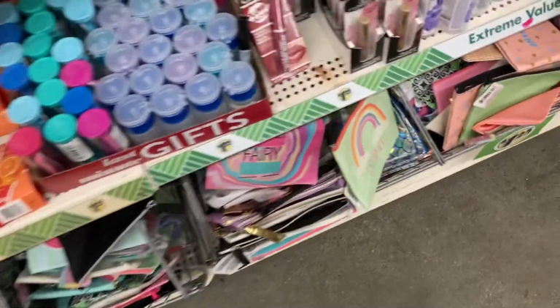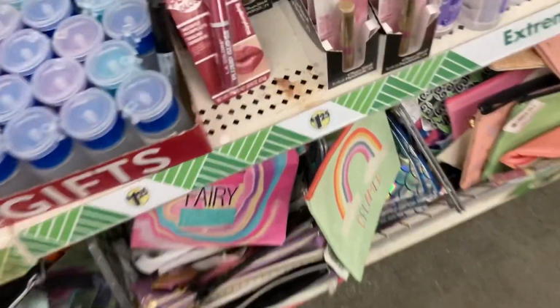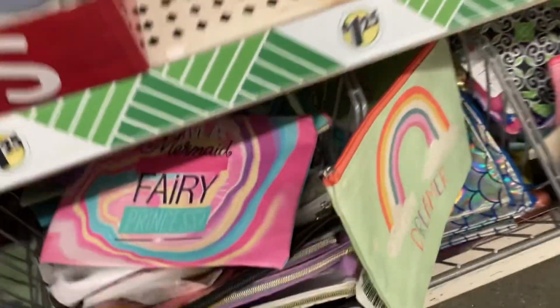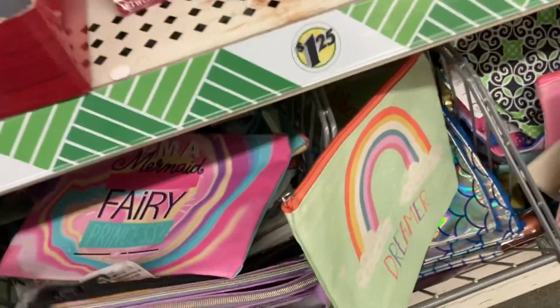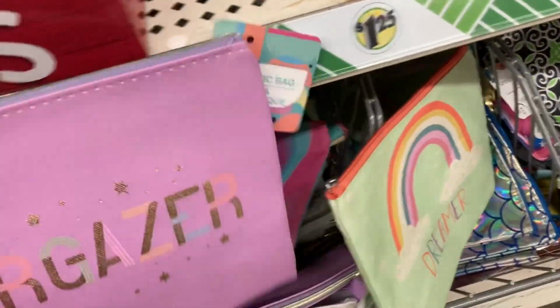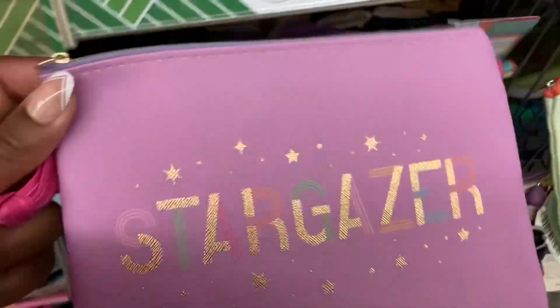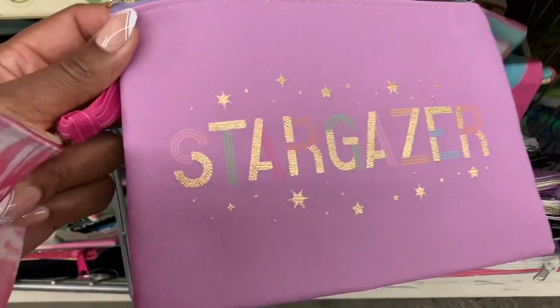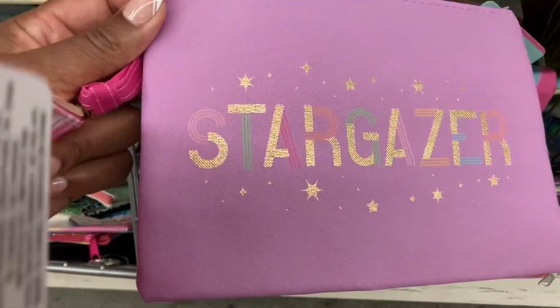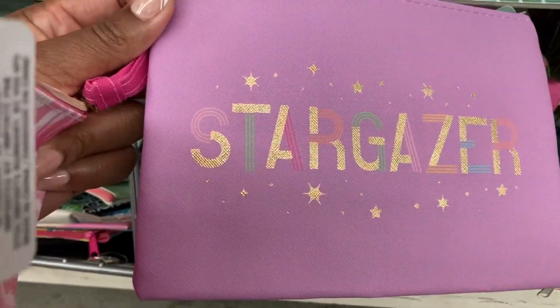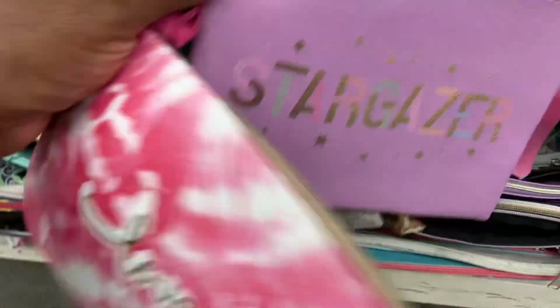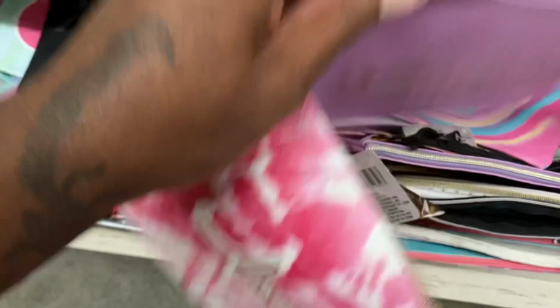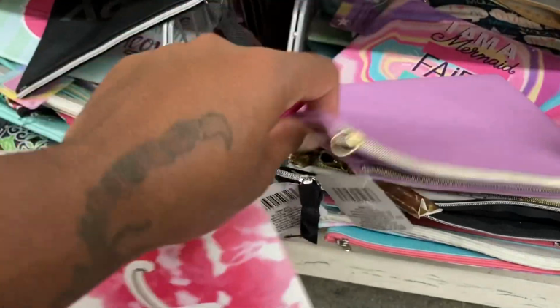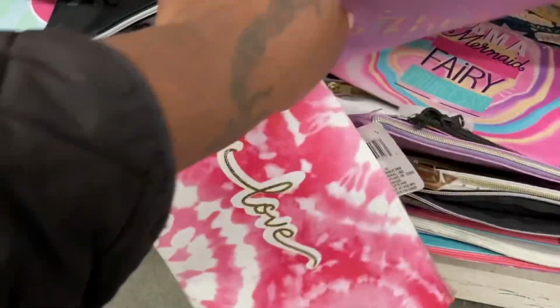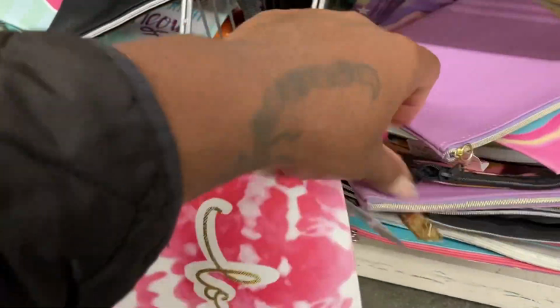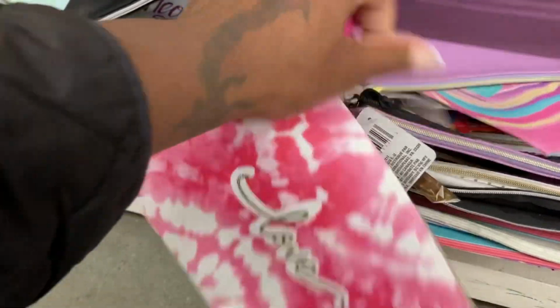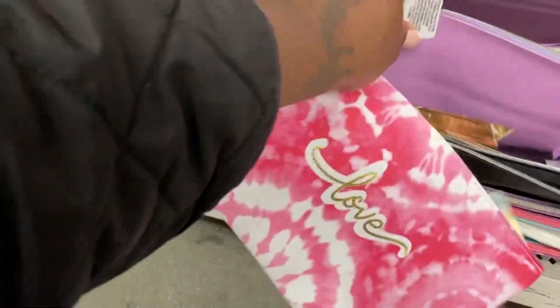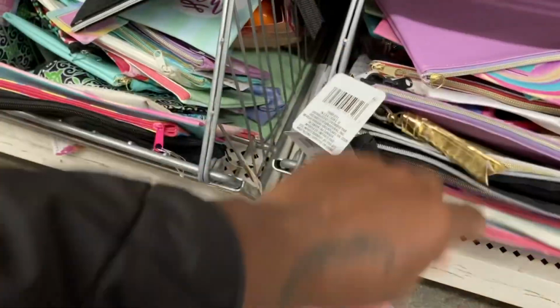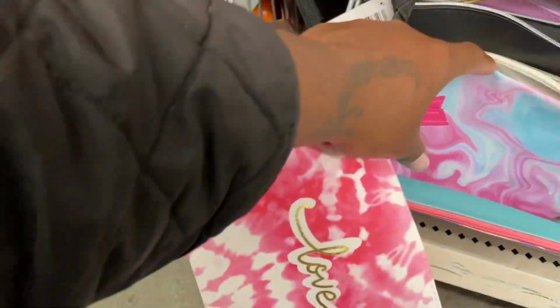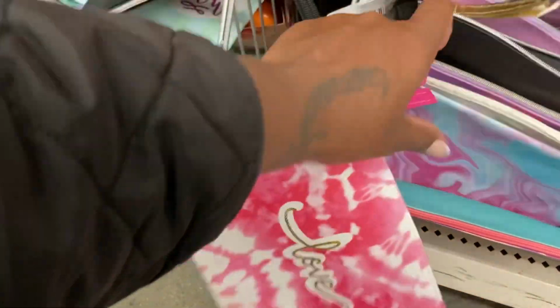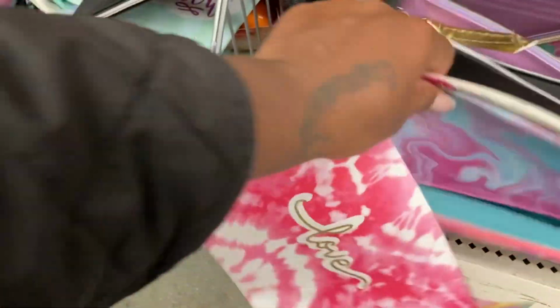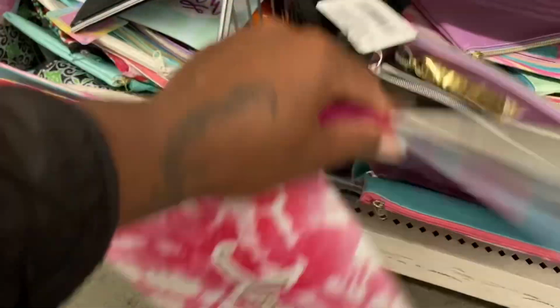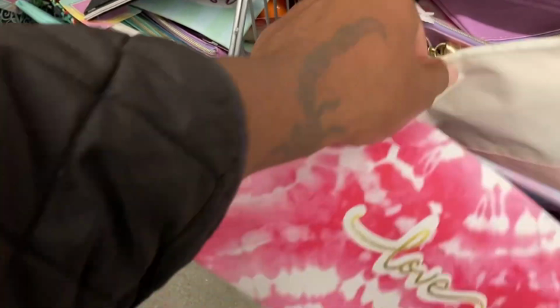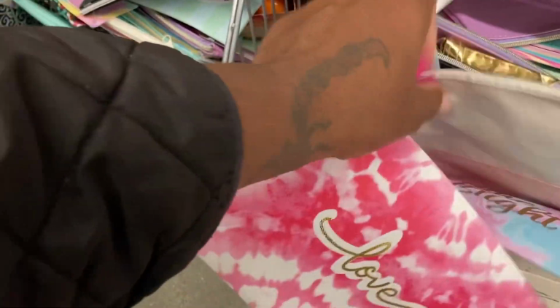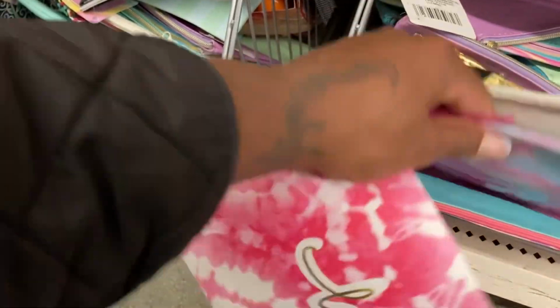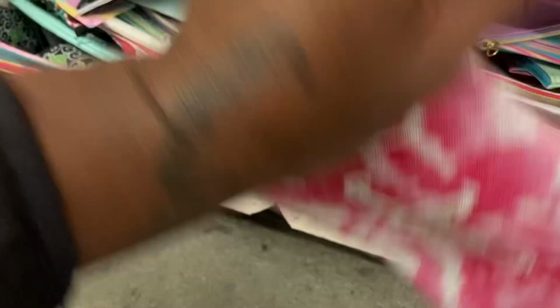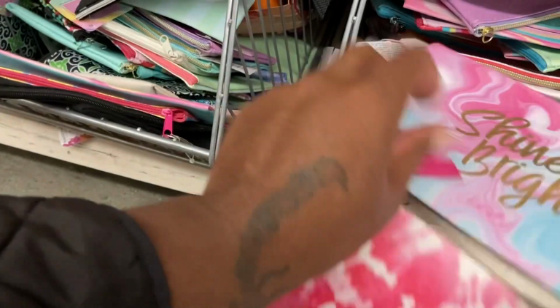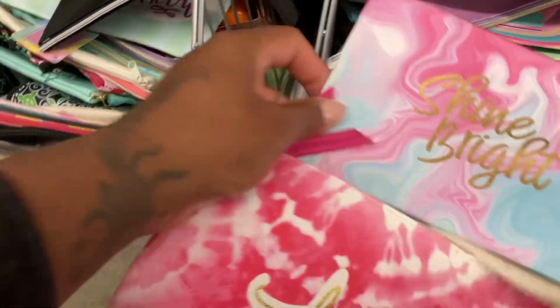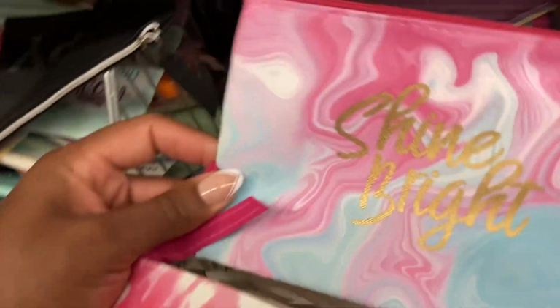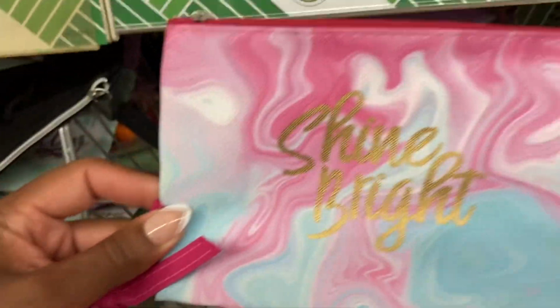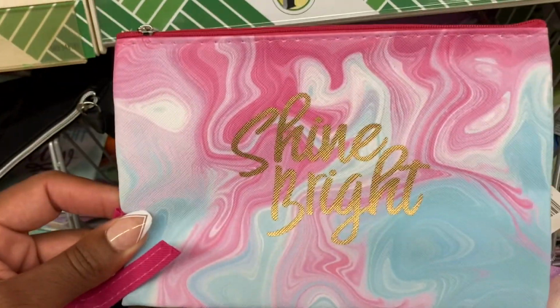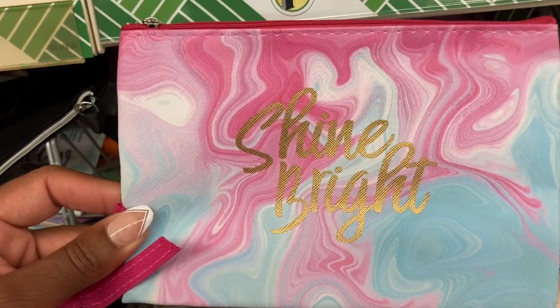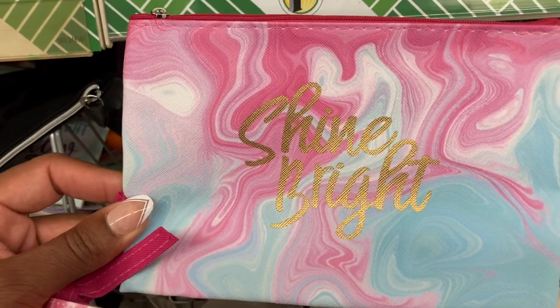Let's look at this purple one here. They have that one, but they don't really have many options. Oh, look at this one — 'Shine Bright.' It's cute.